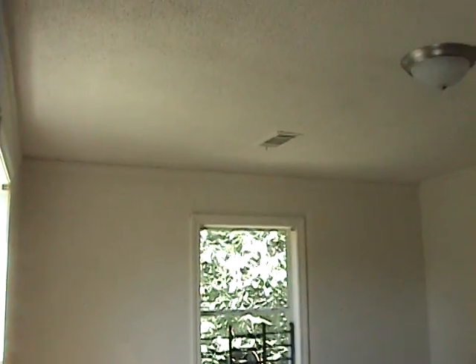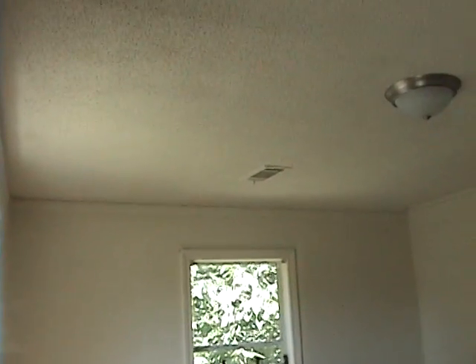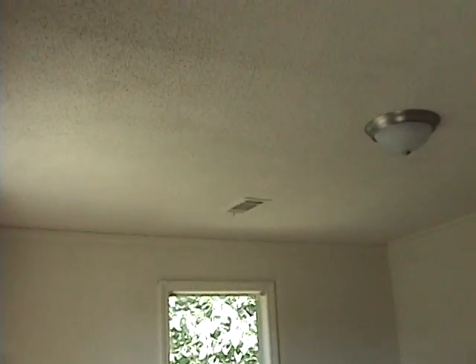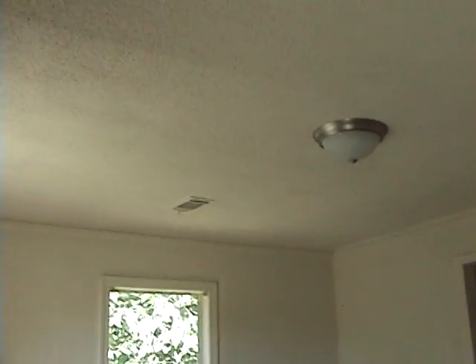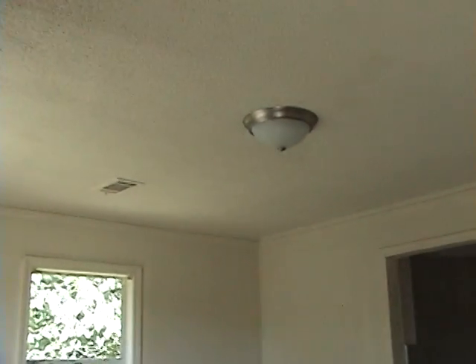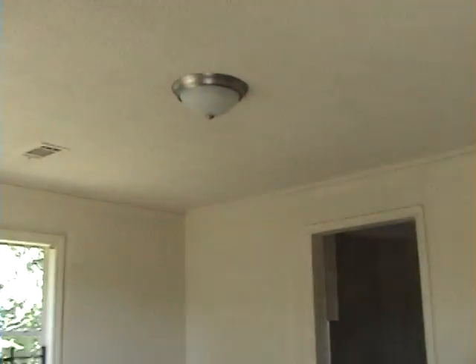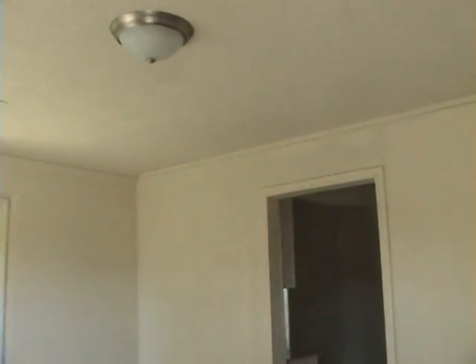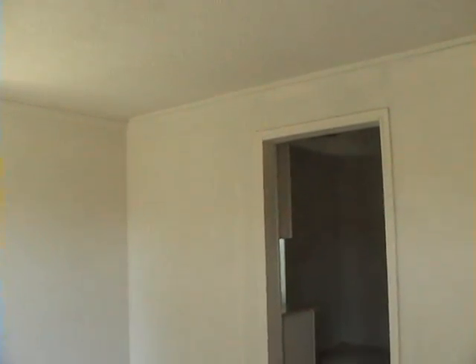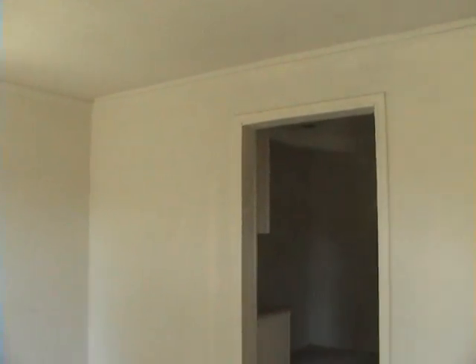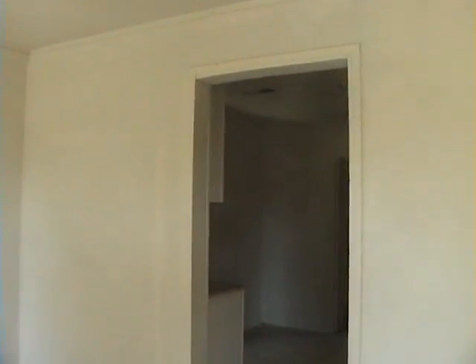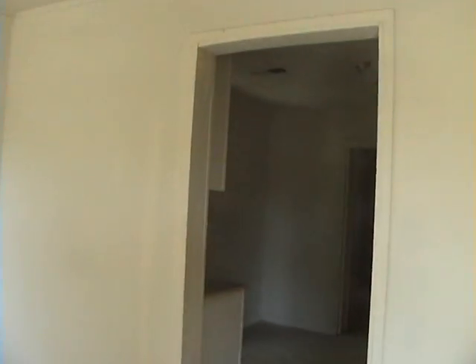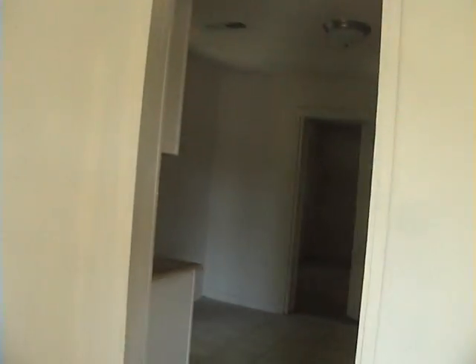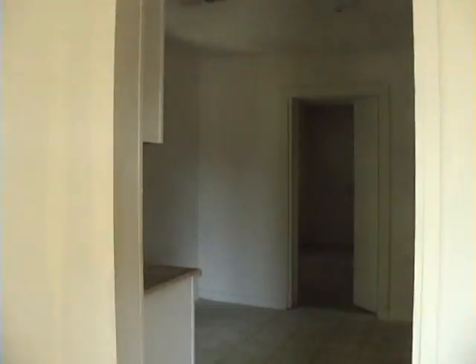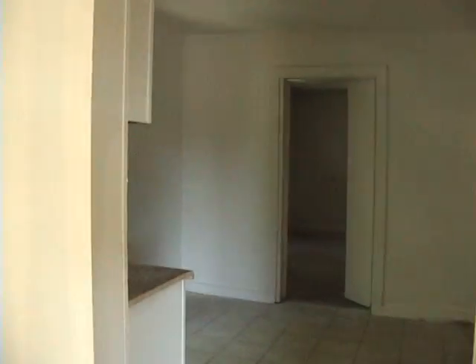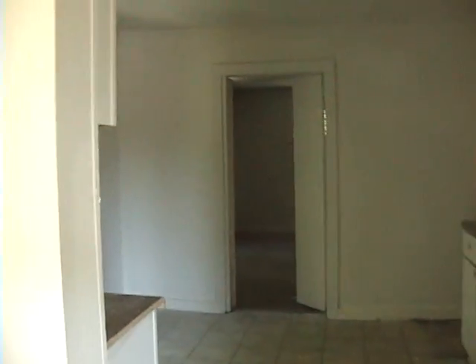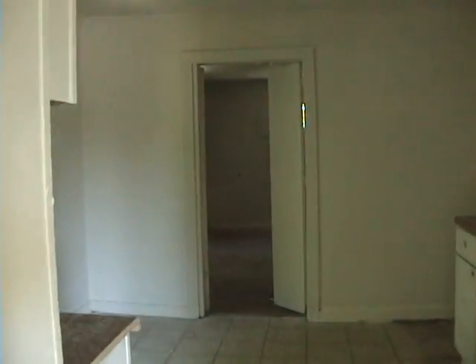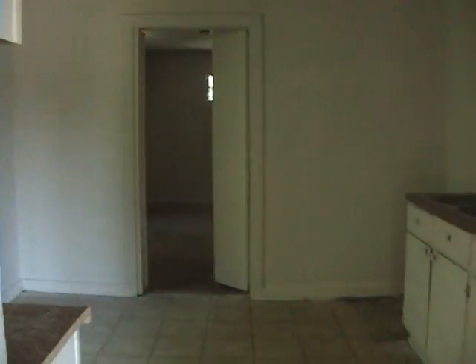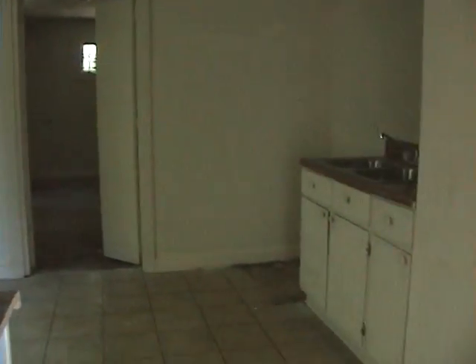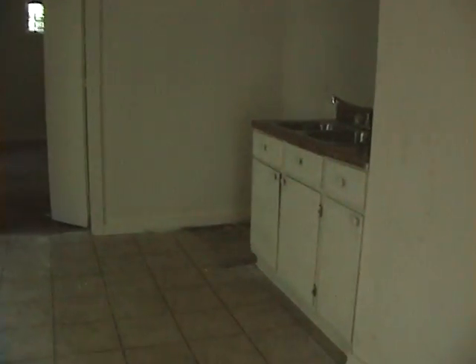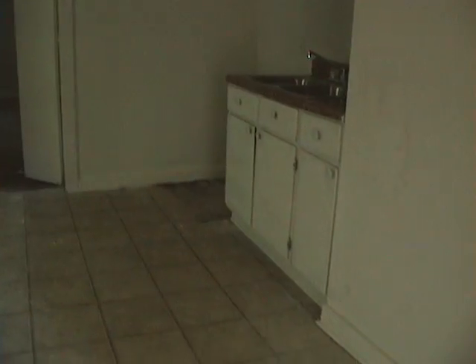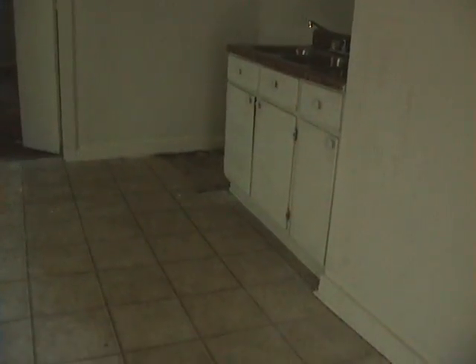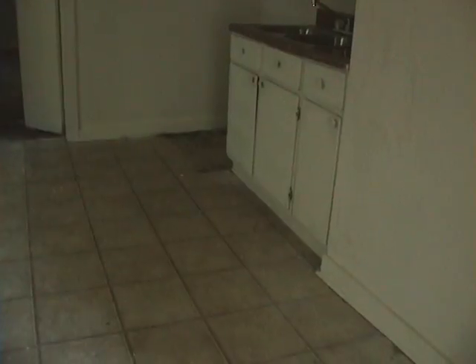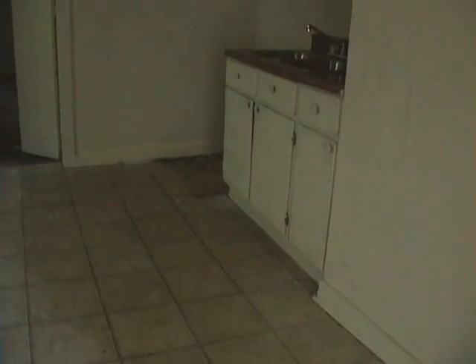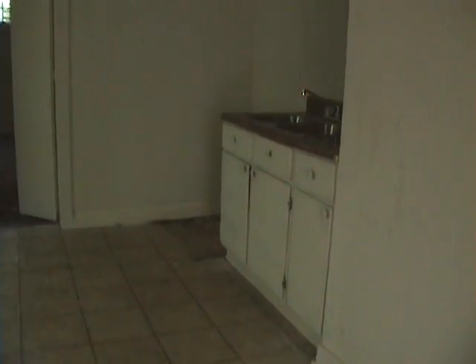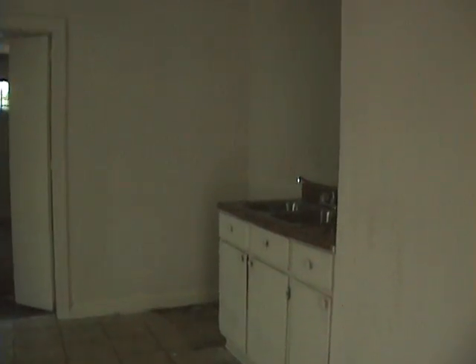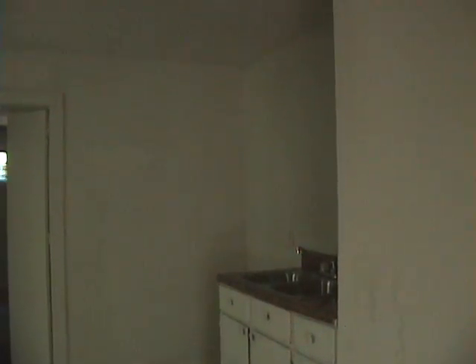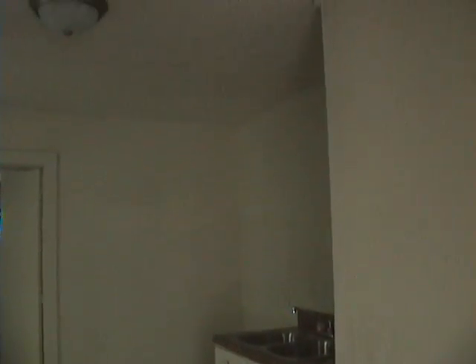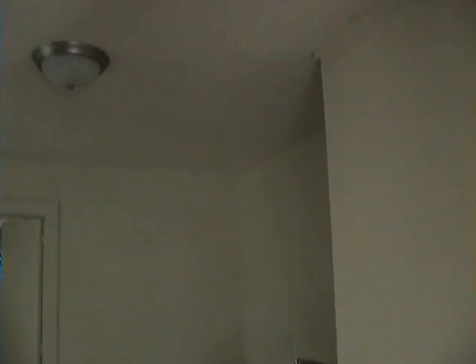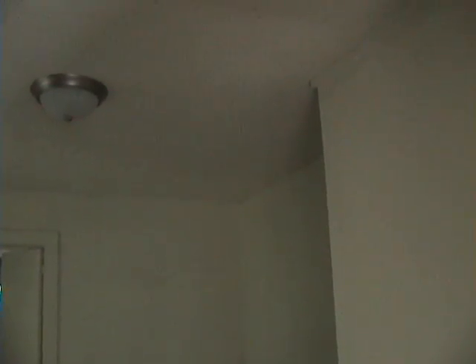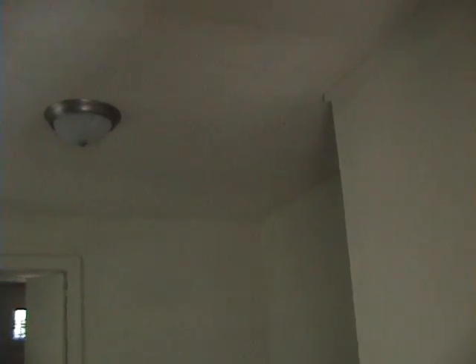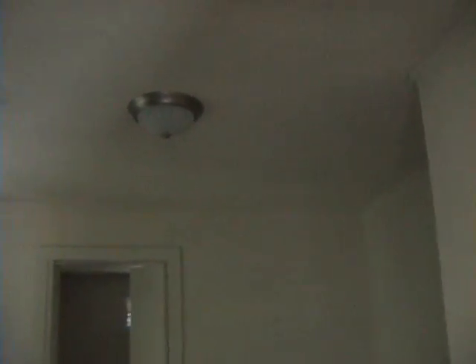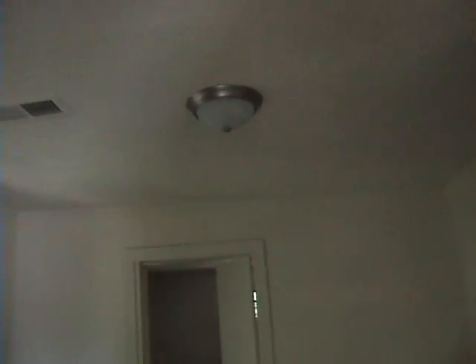Here's the house. I believe the sales price on it was less than $10,000, so this is what you get for that price. It's in pretty good shape.